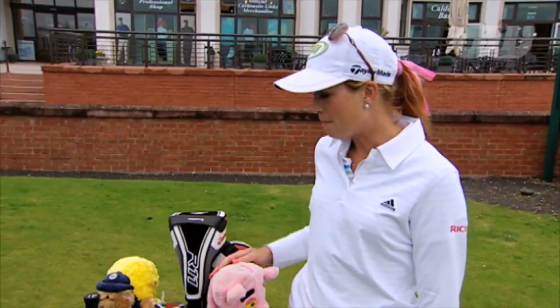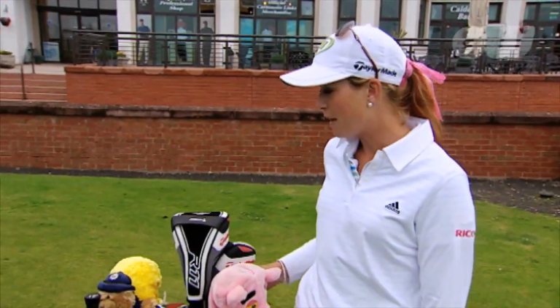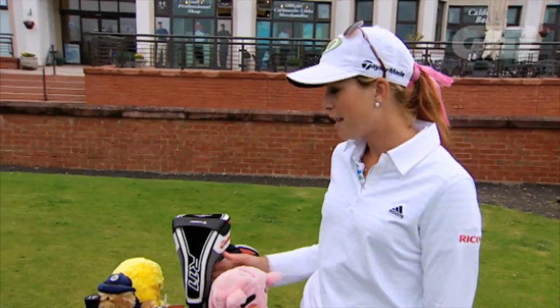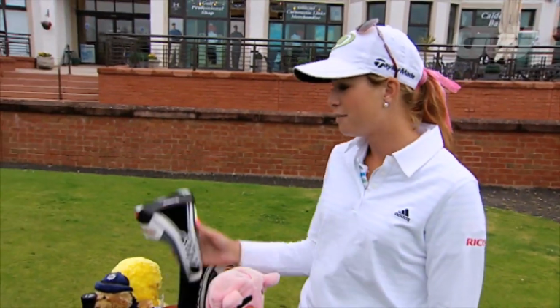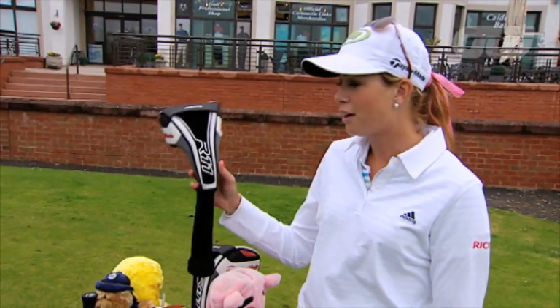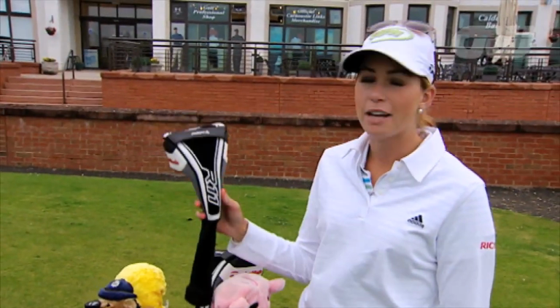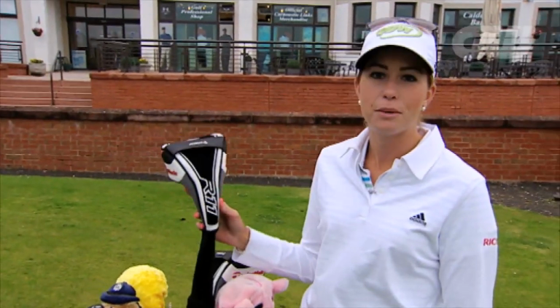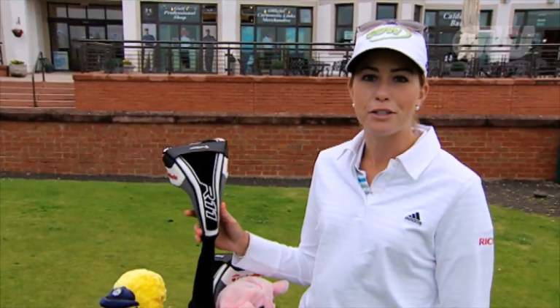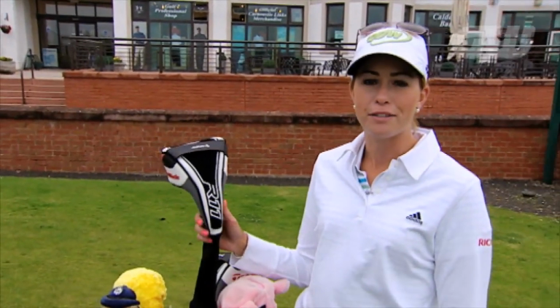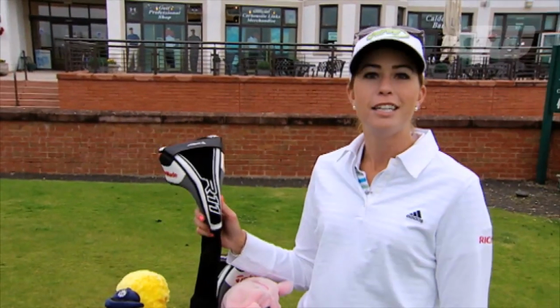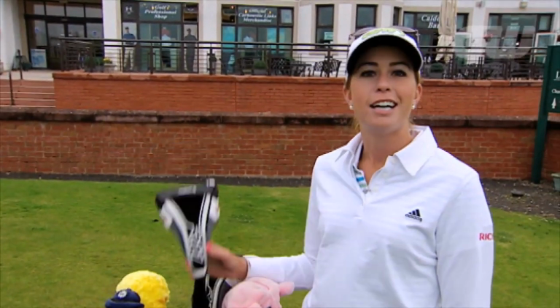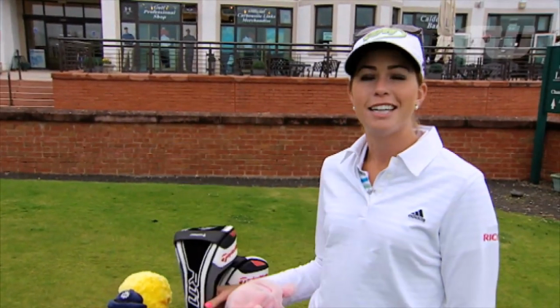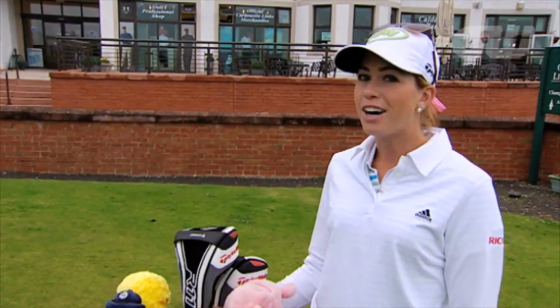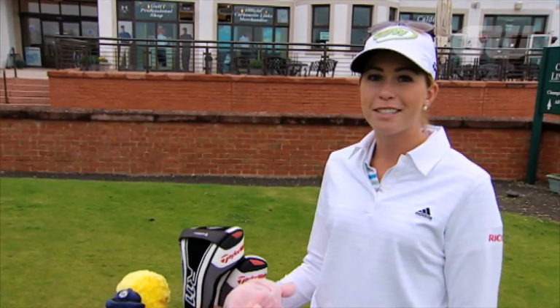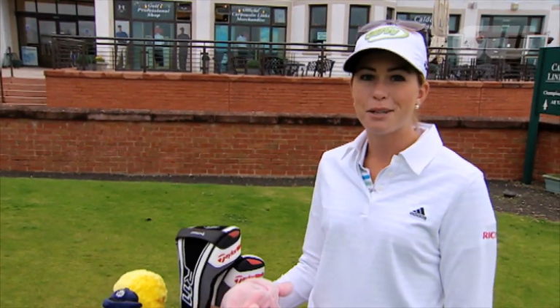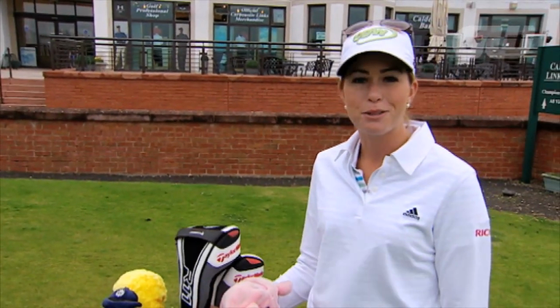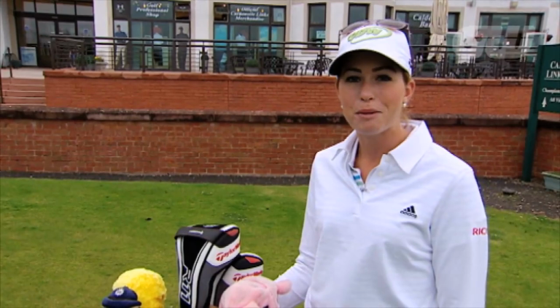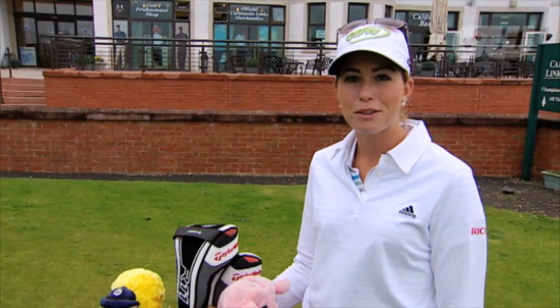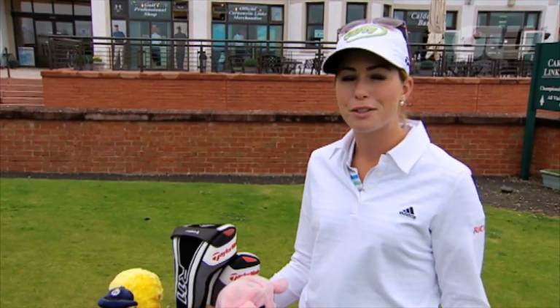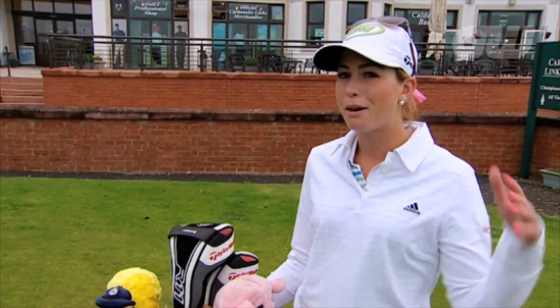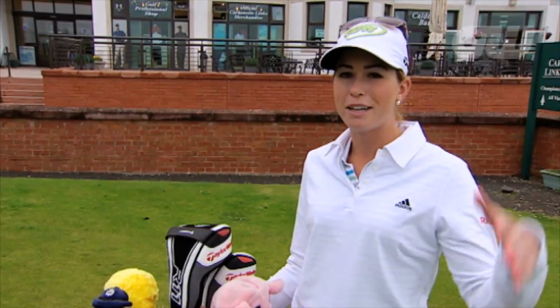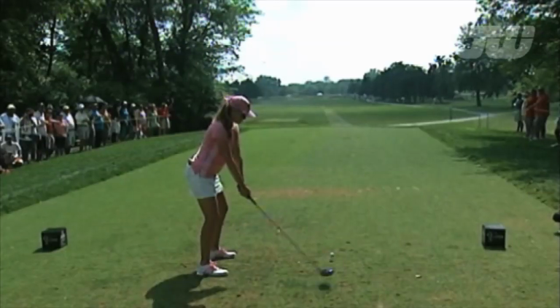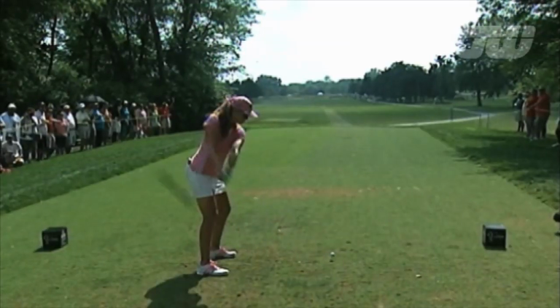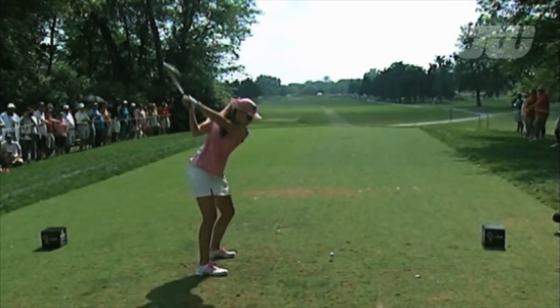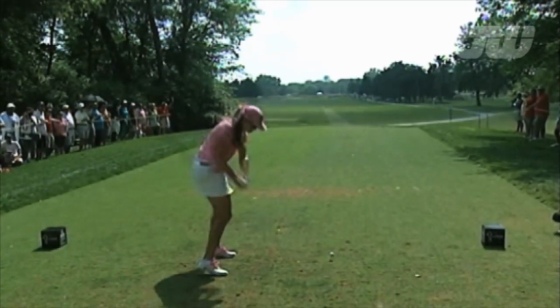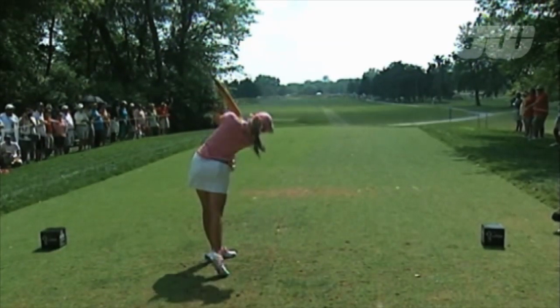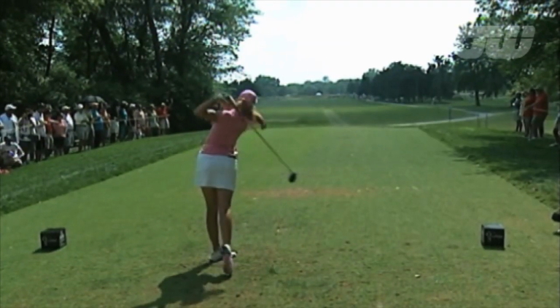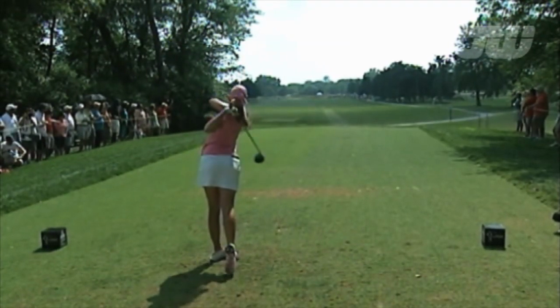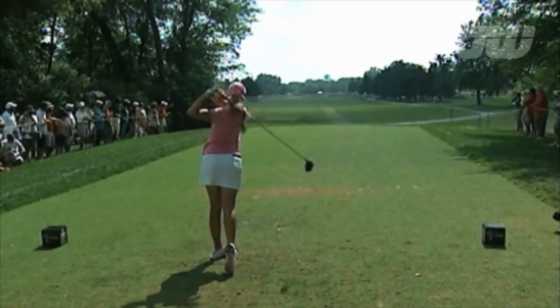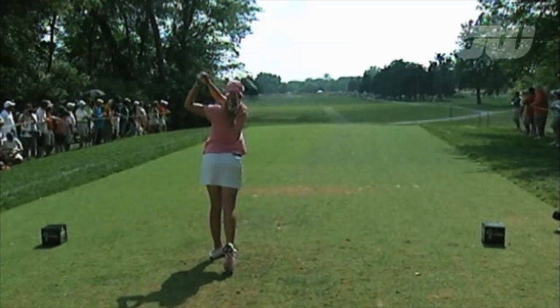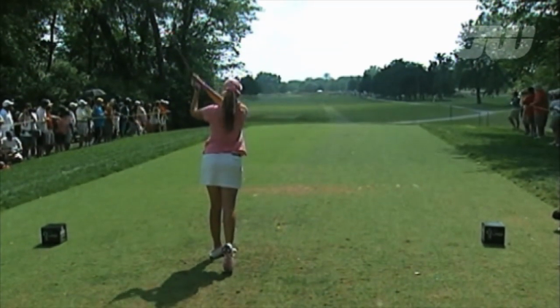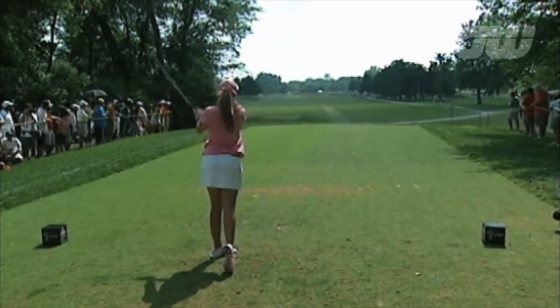I've had the R11, the white driver. It's awesome — it goes so much further, the ball flight's awesome. It's a good addition to the bag.